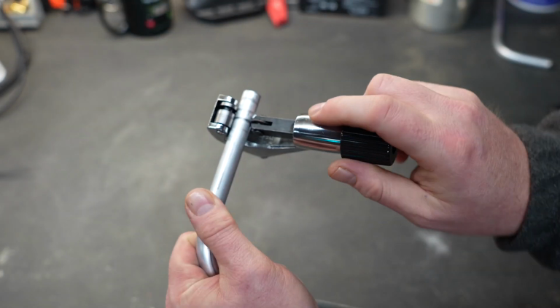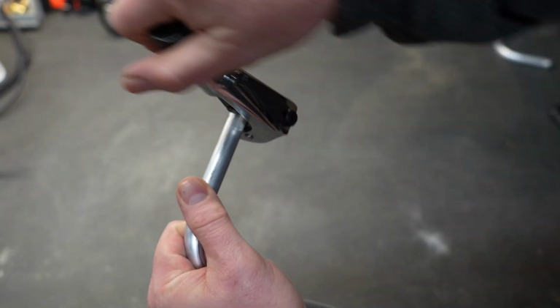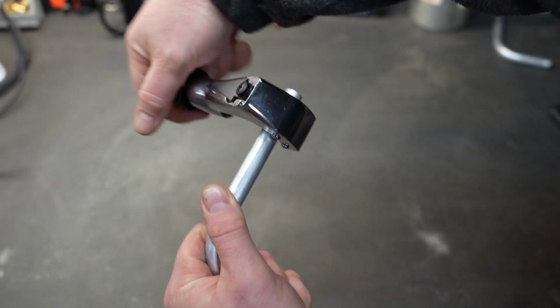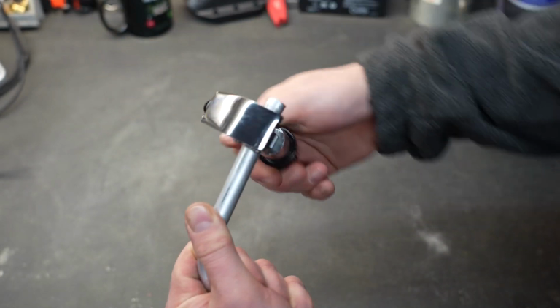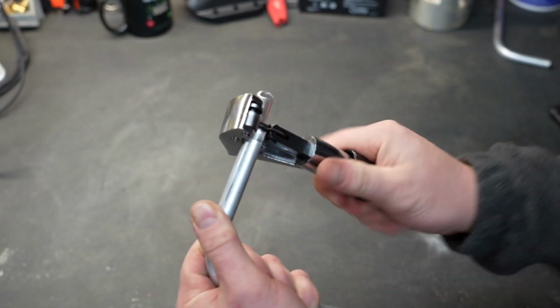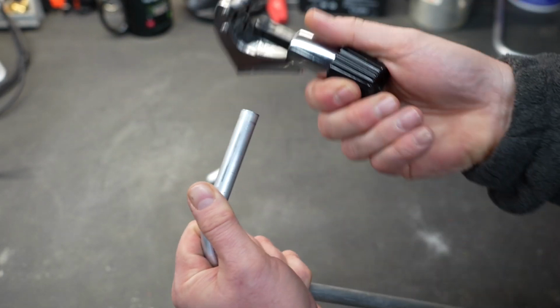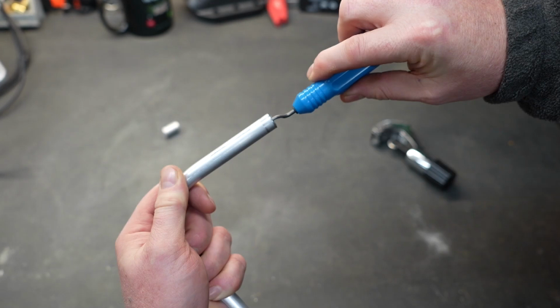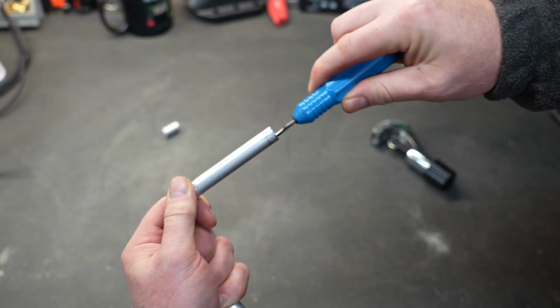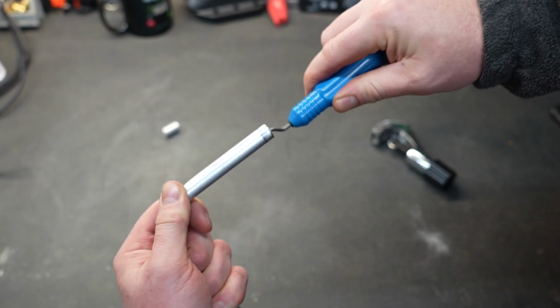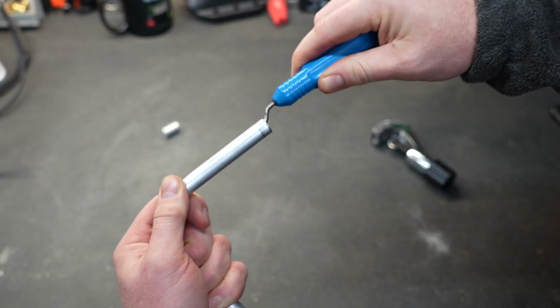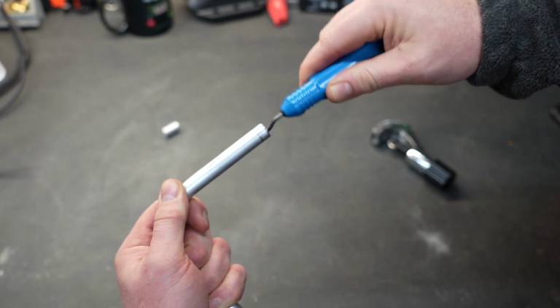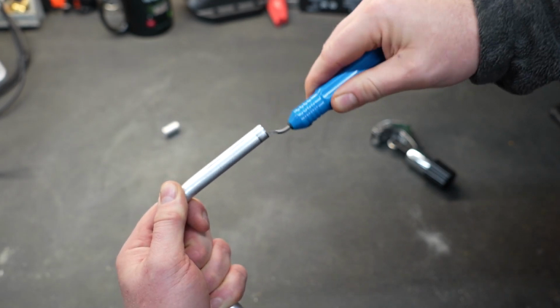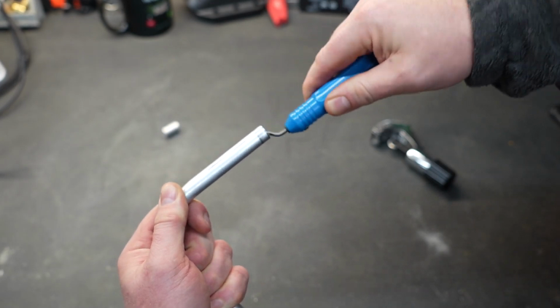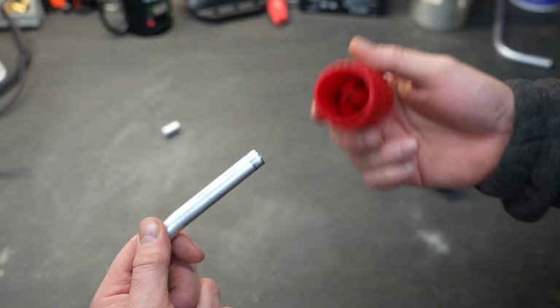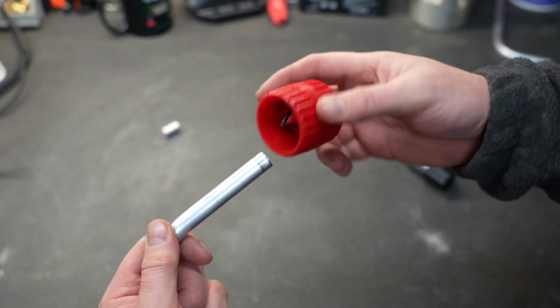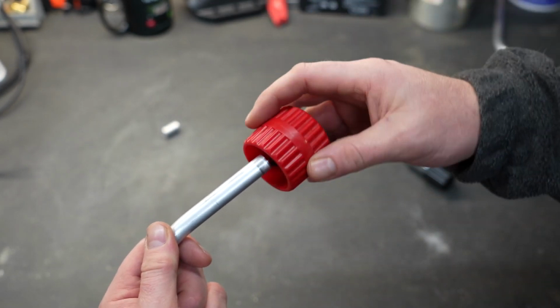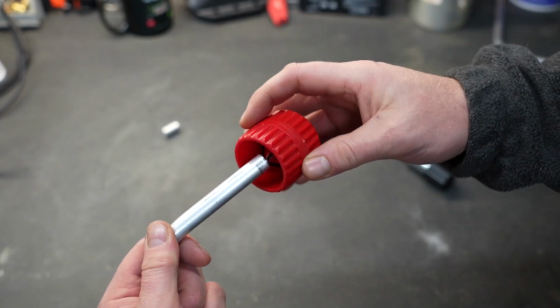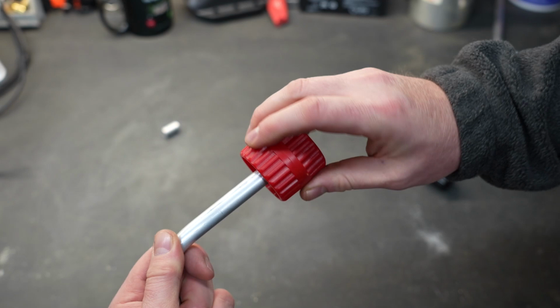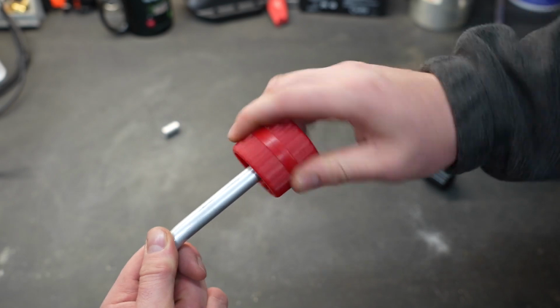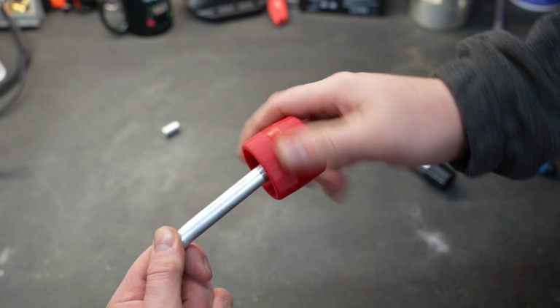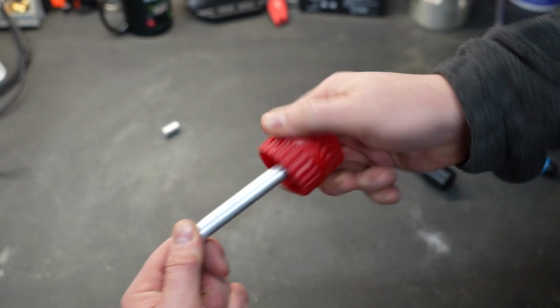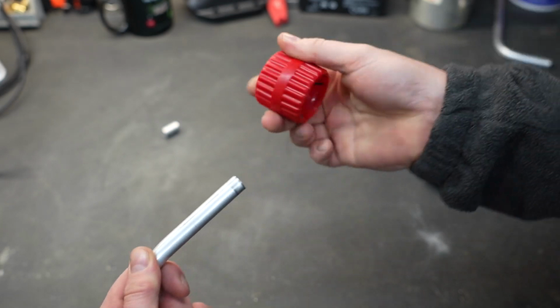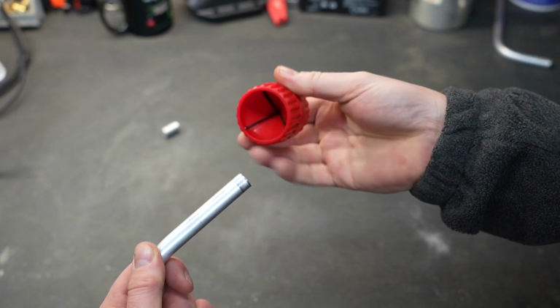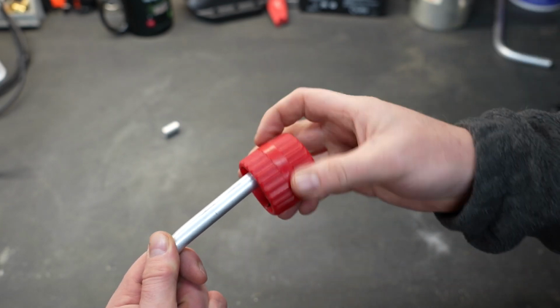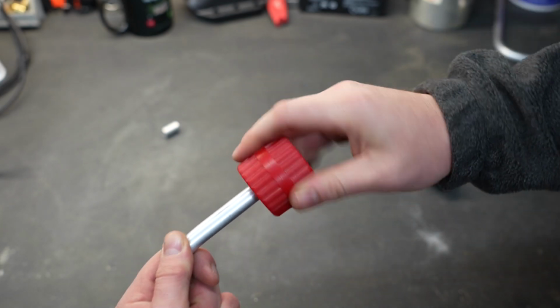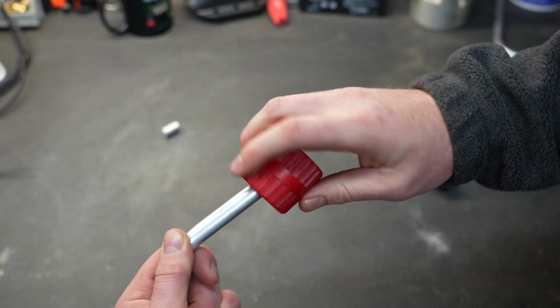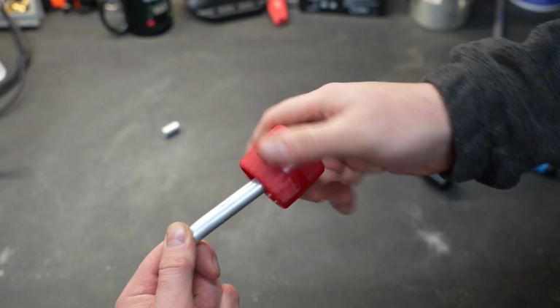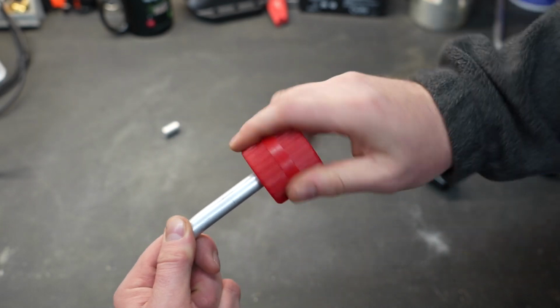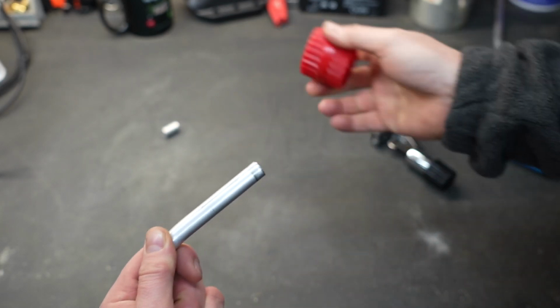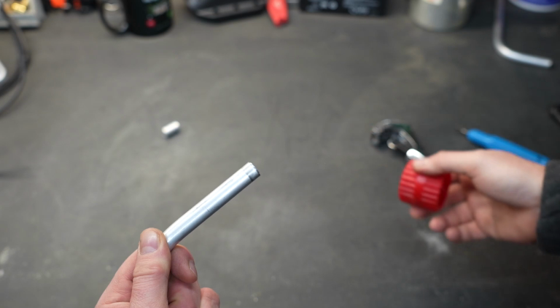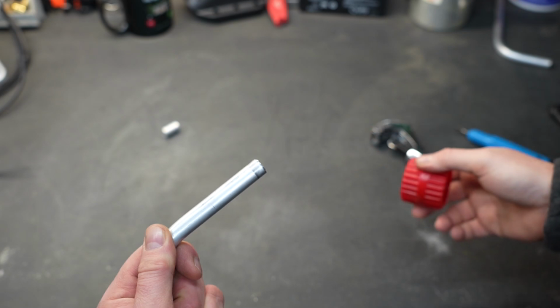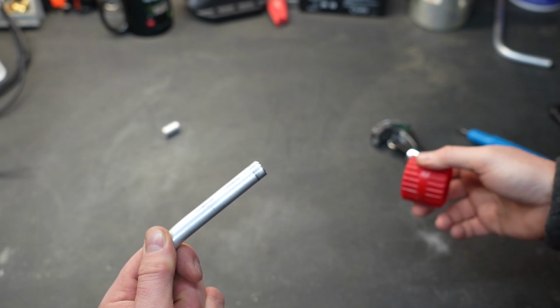The included tubing and pipe cutter does really well, and the handheld deburring tool feels nice and sharp. And as another option you always have the inner and the outer deburring tools. All of these tools work very well.